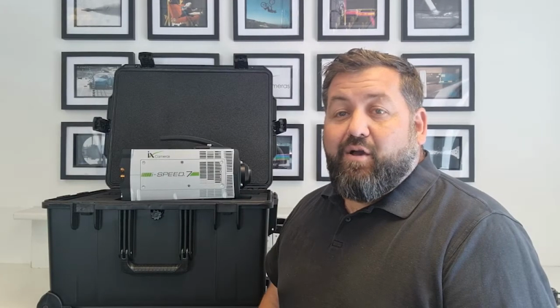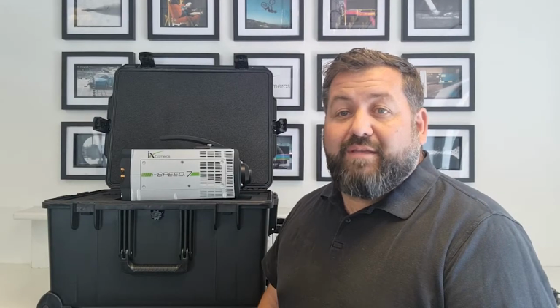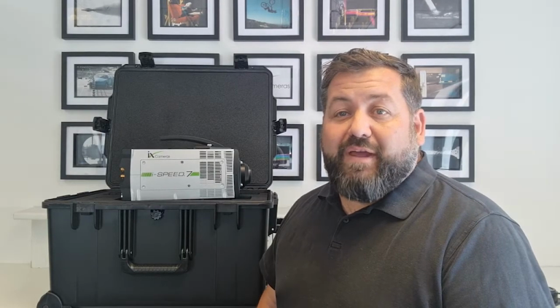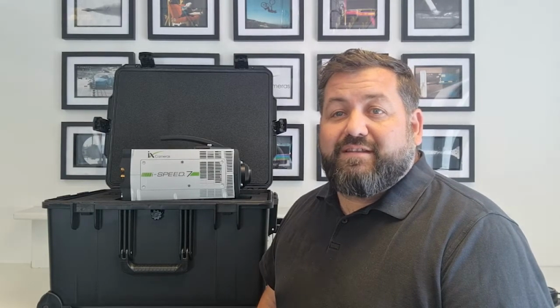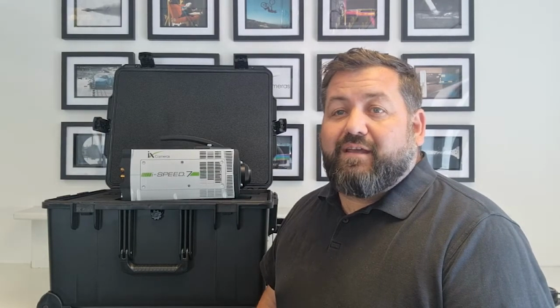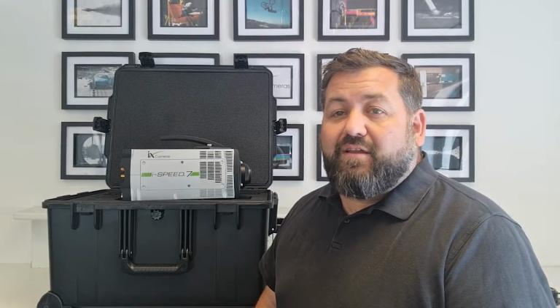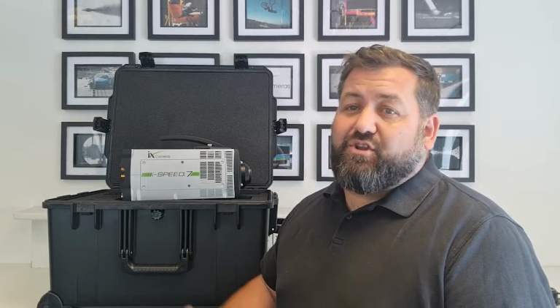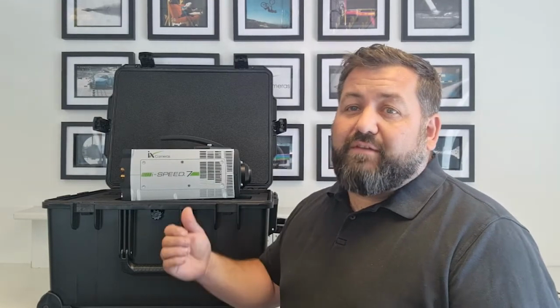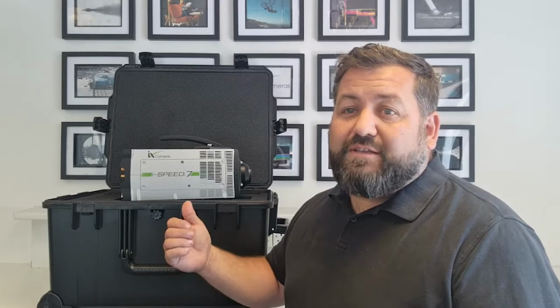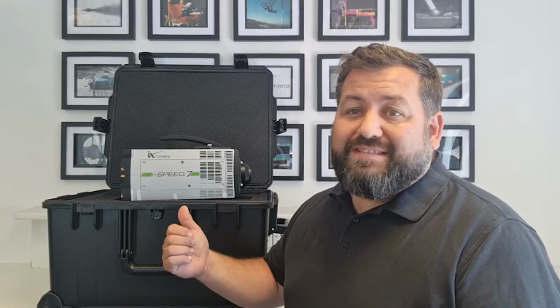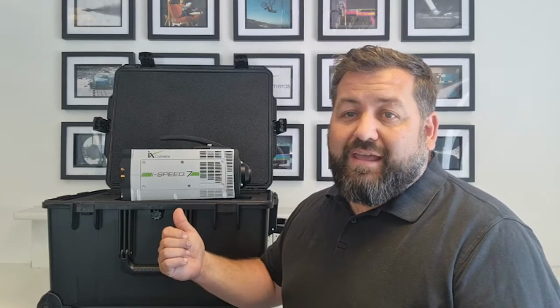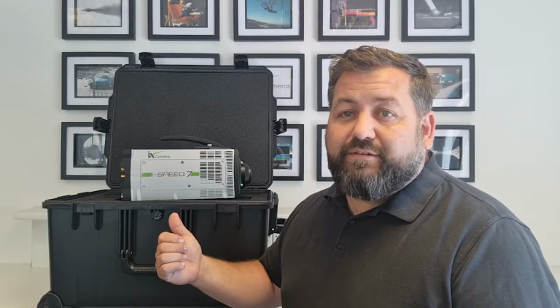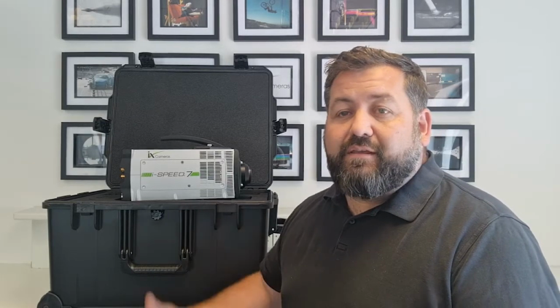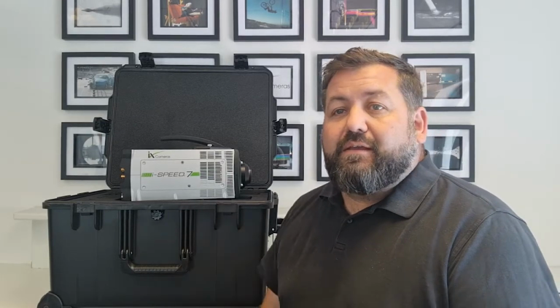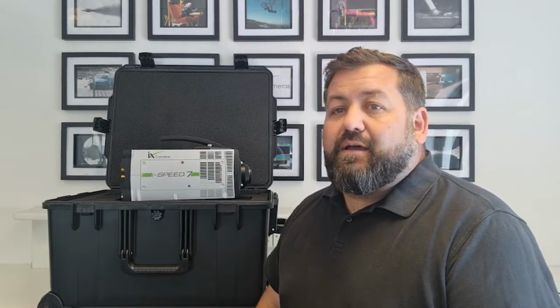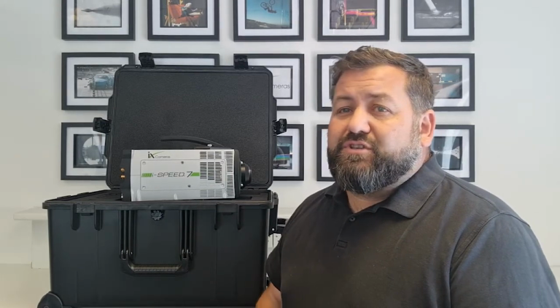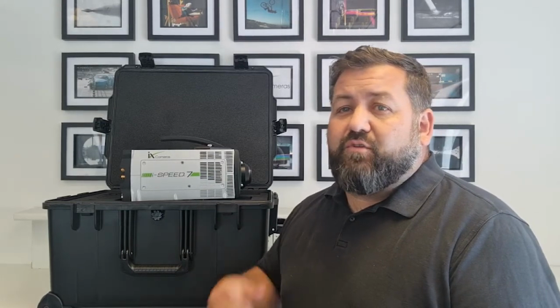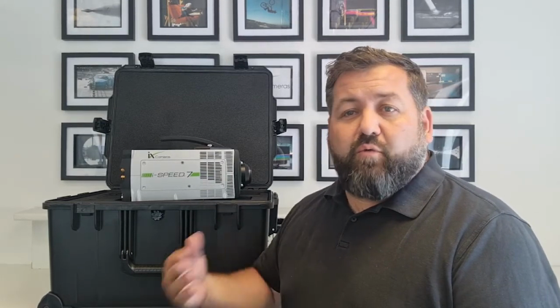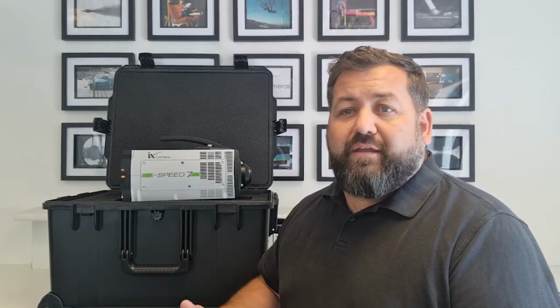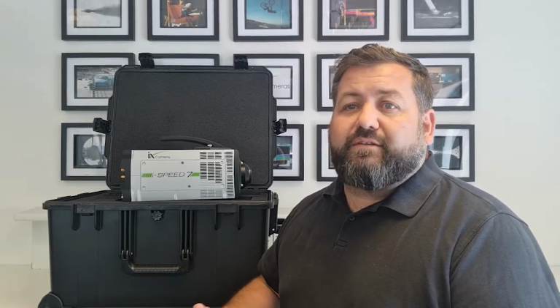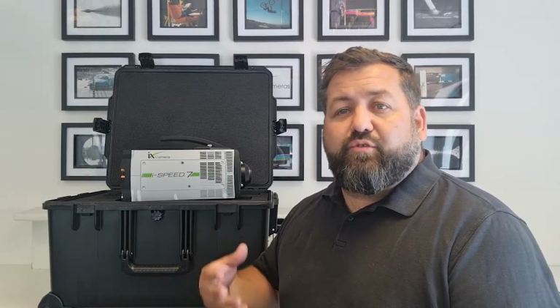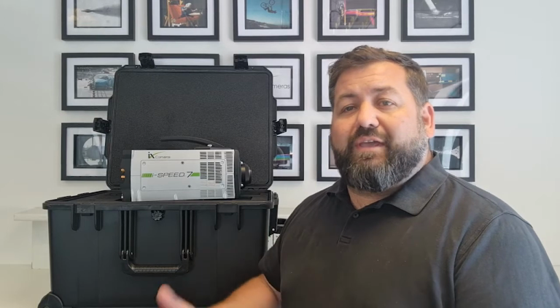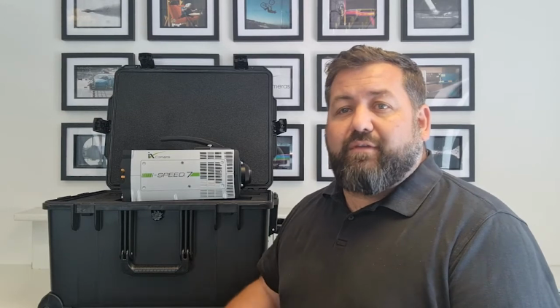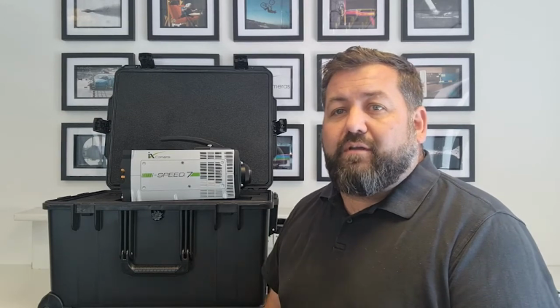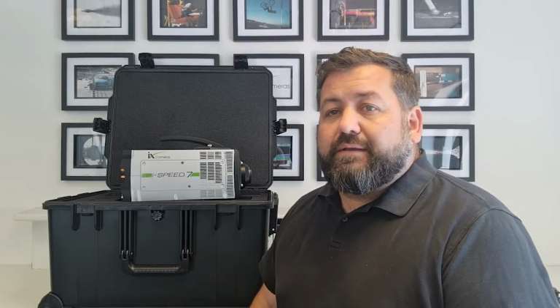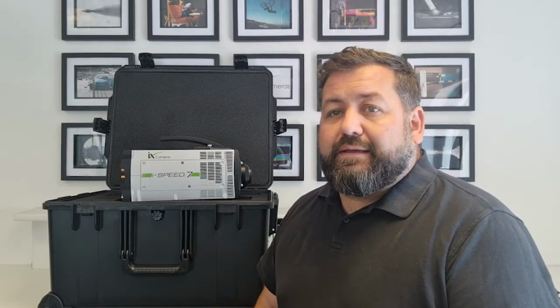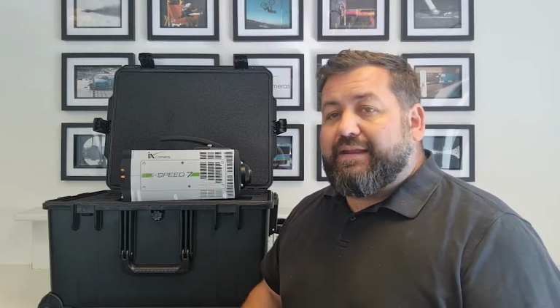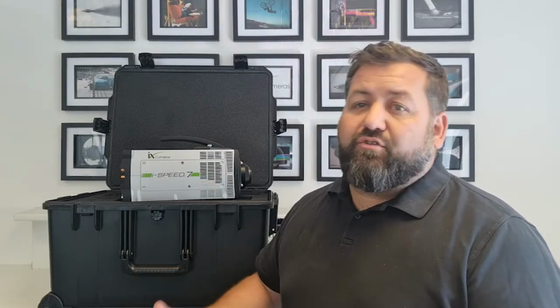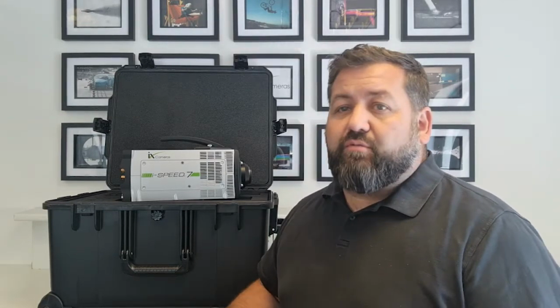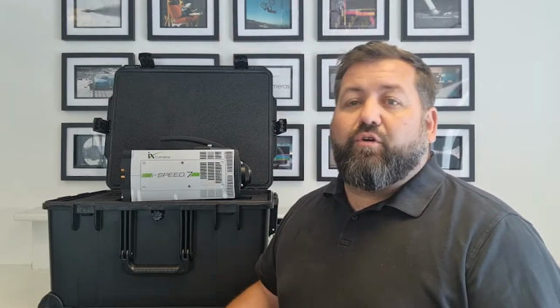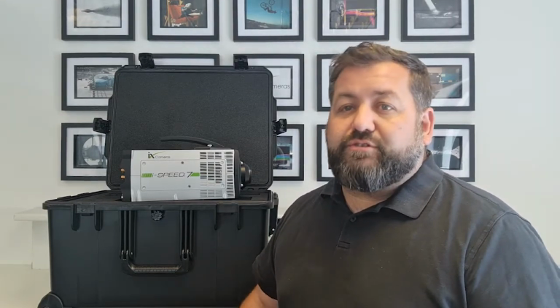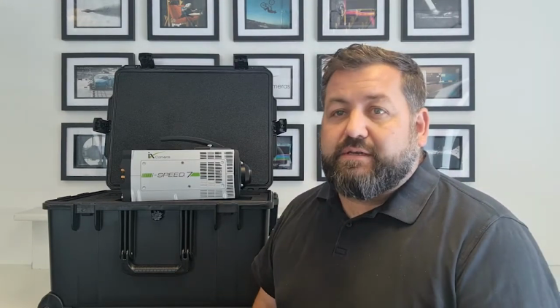Hi, my name is Nick Paris and I'd like to show you around the High Speed 7 camera today. We're just going to give you a quick walk around and show you what you get with the camera and then how you control it and what the options are.